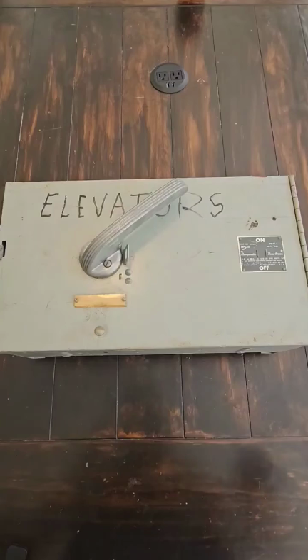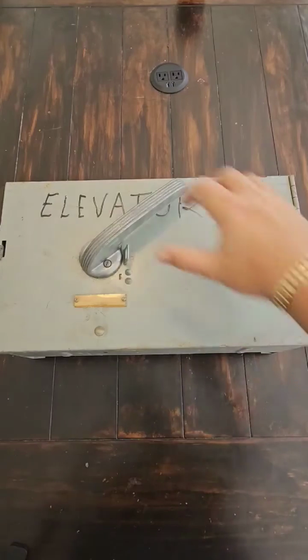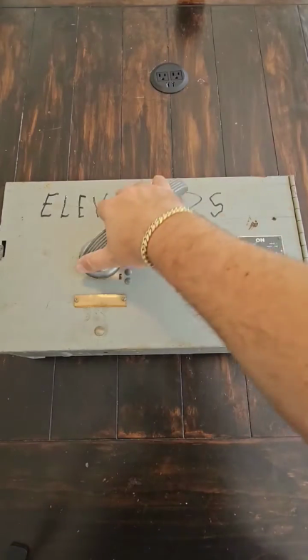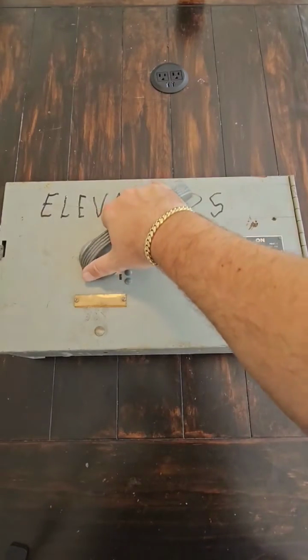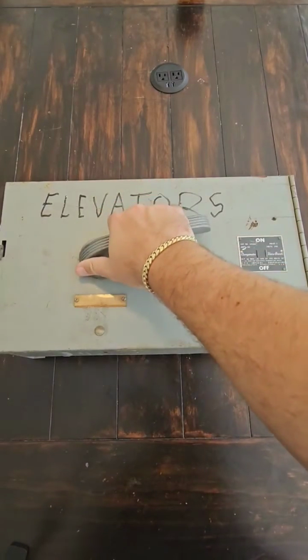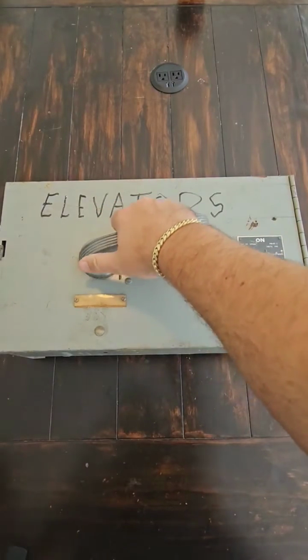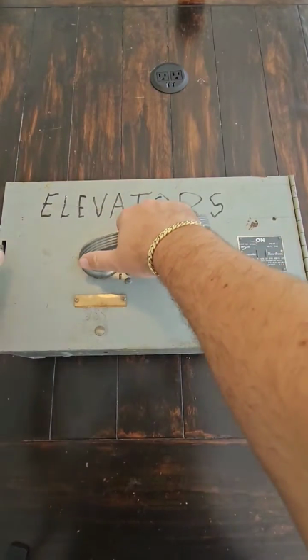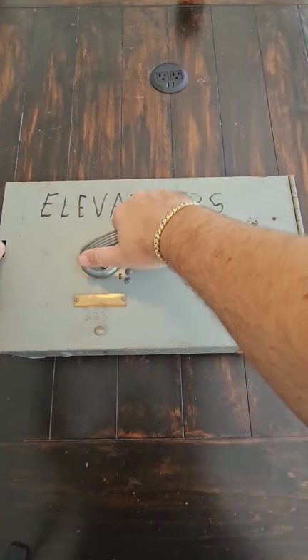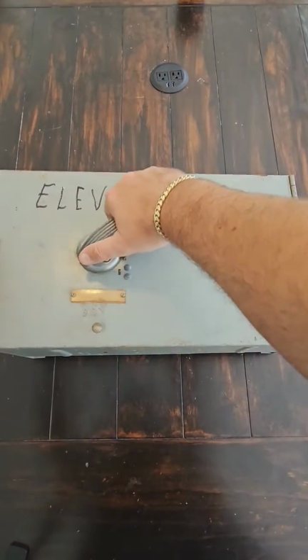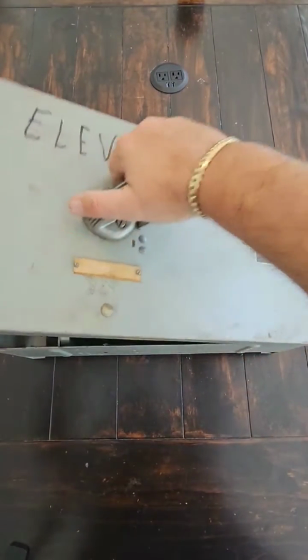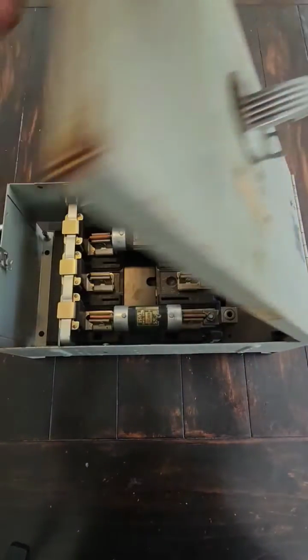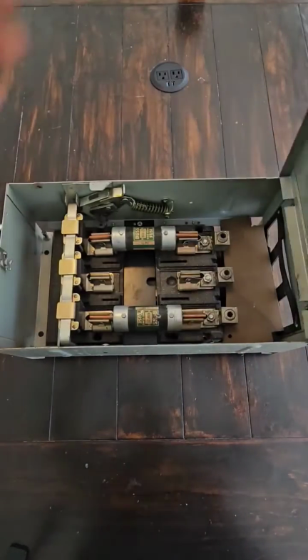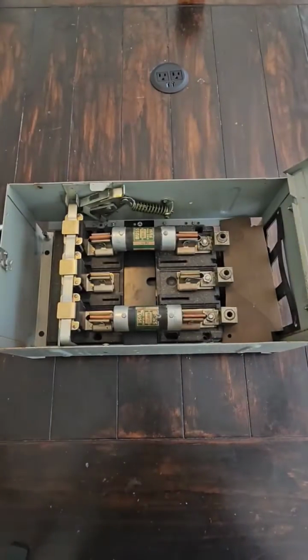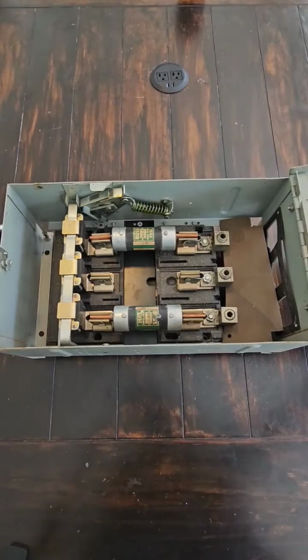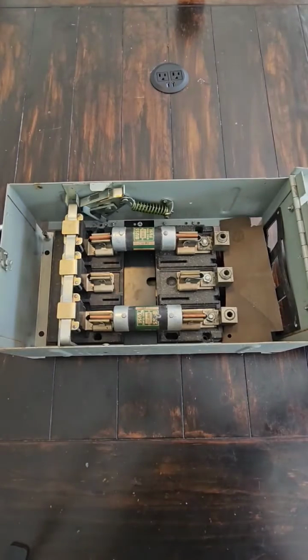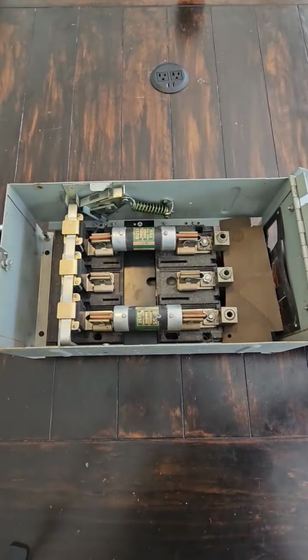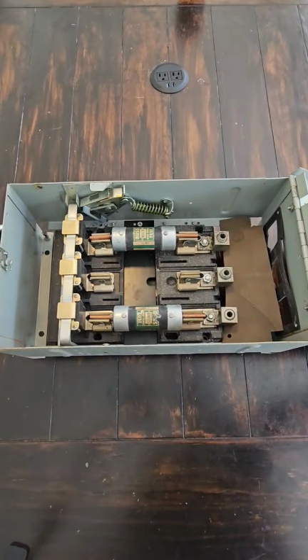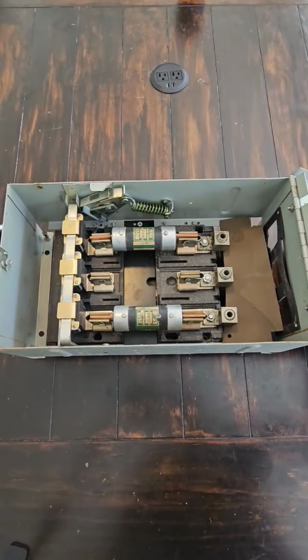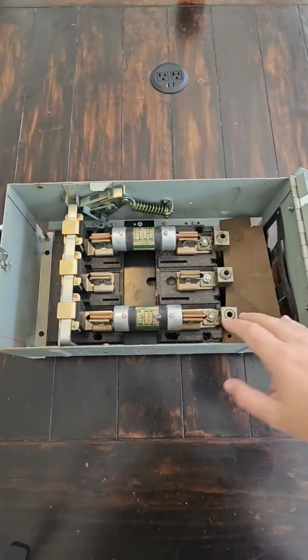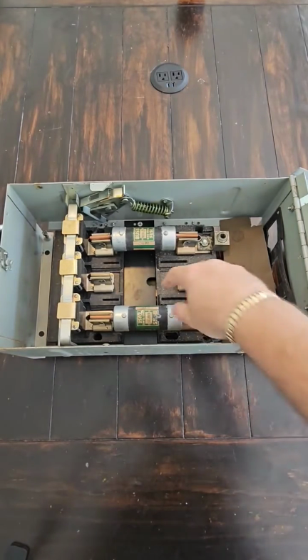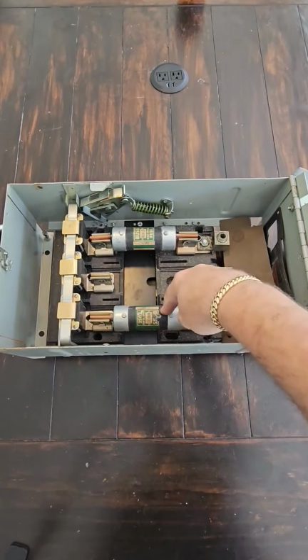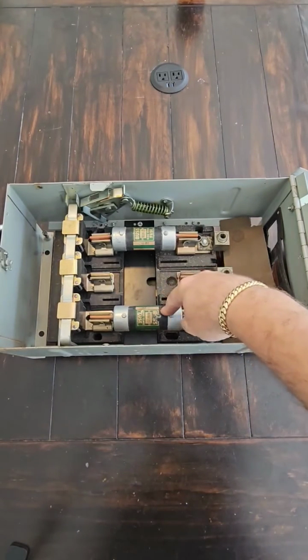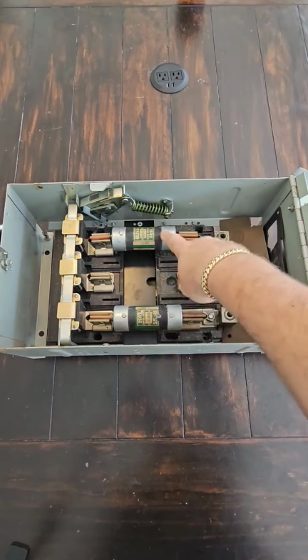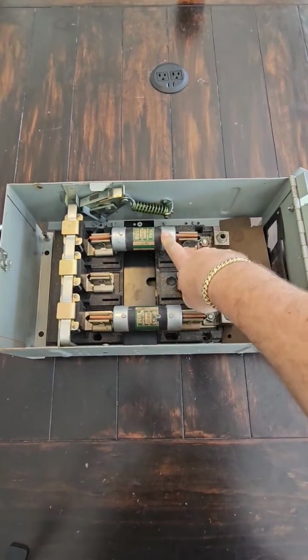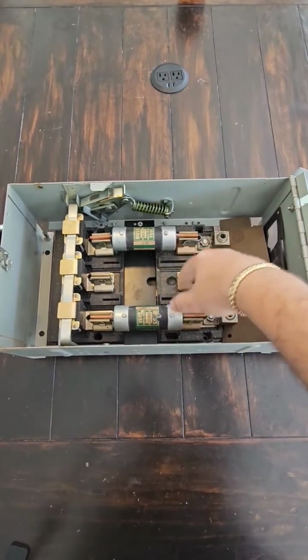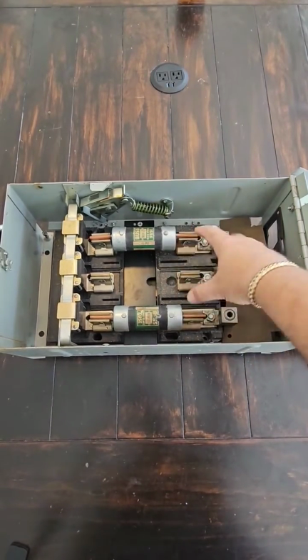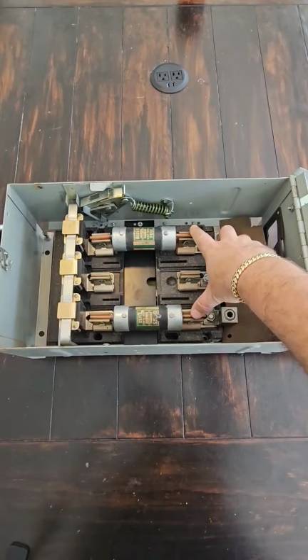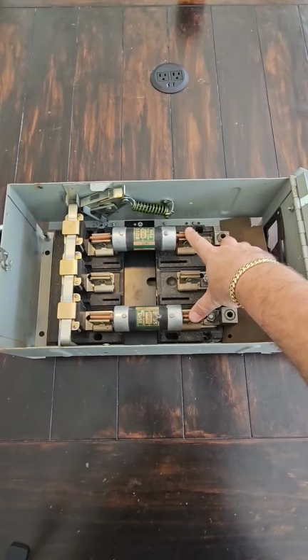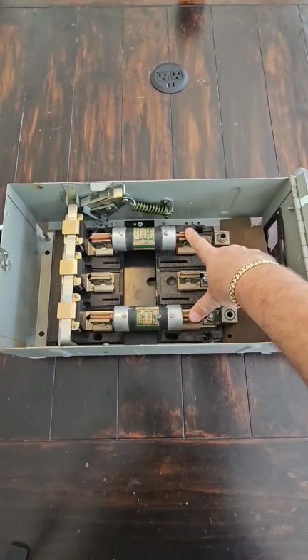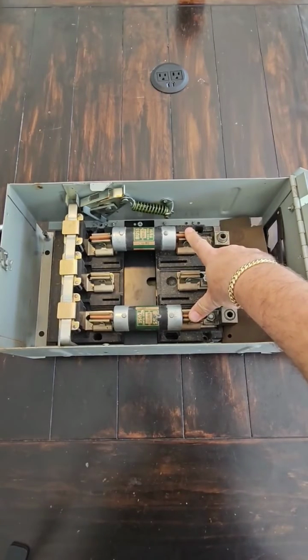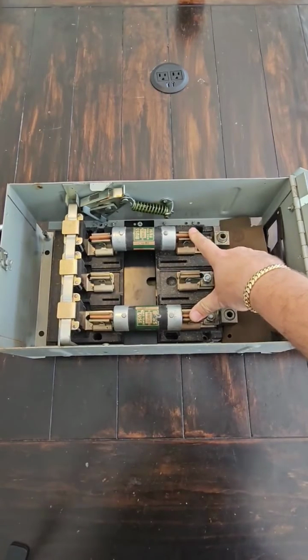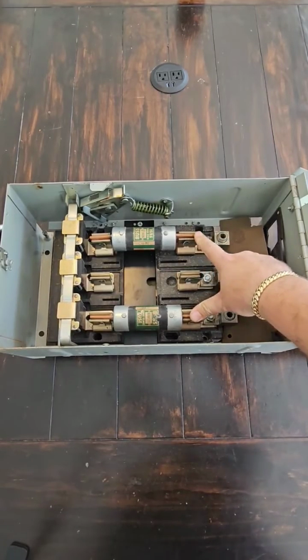This is a clampmatic bus plug switch. It's actually a 200 amp, but I put these 125 amp fuses in just so you get the idea of how the fuses go into this unit.